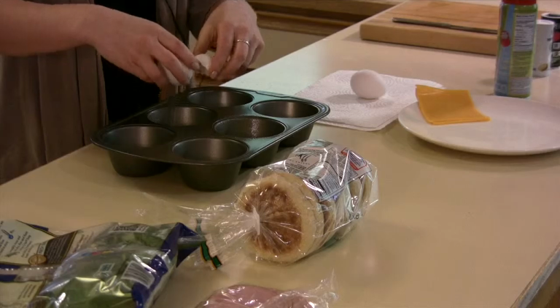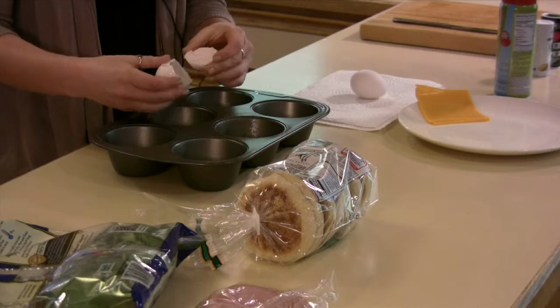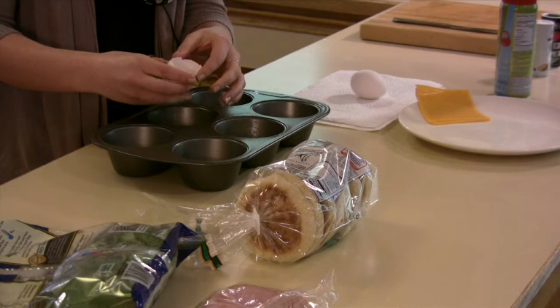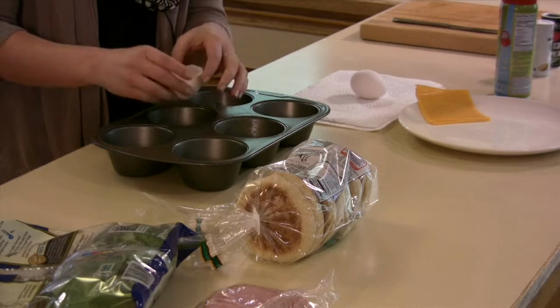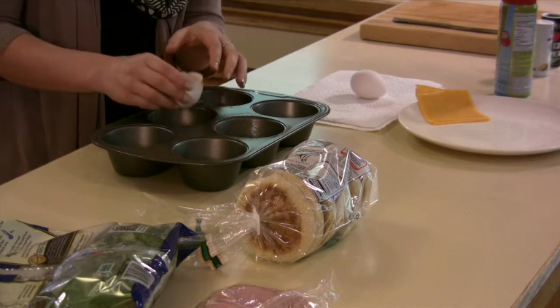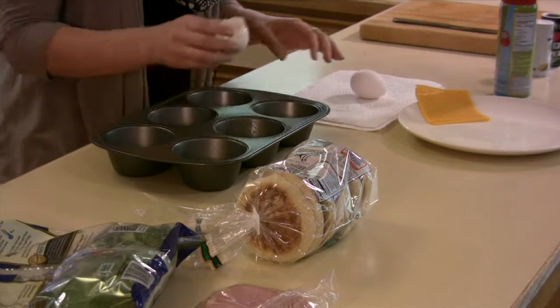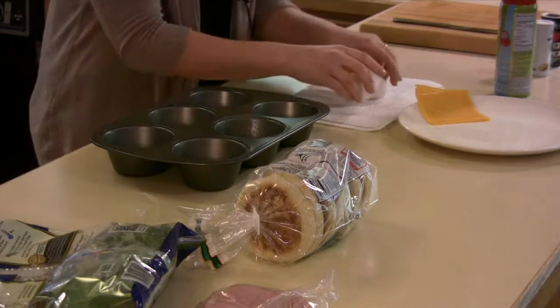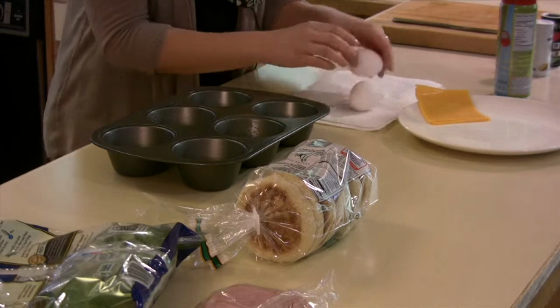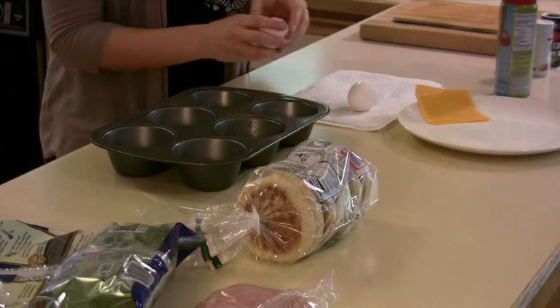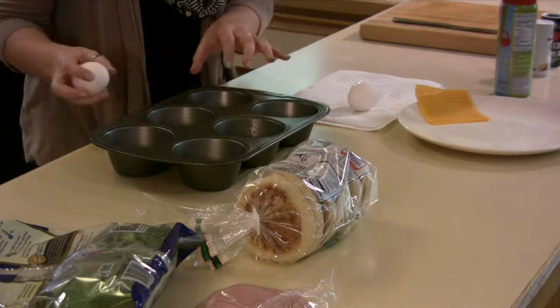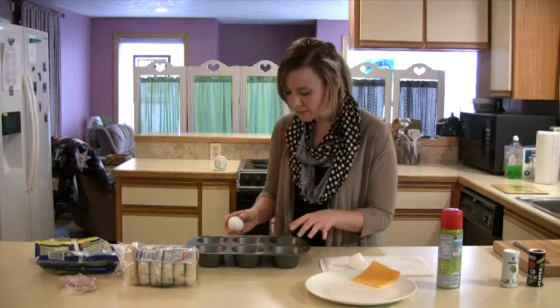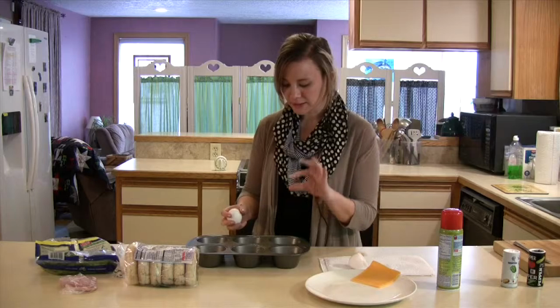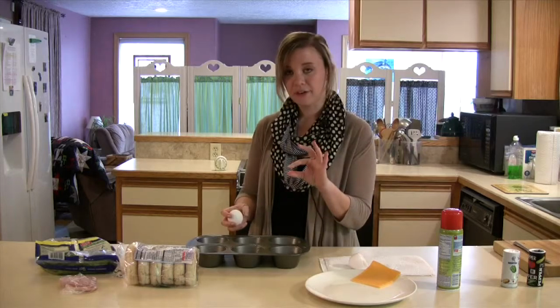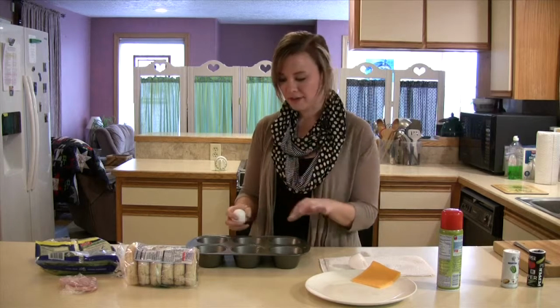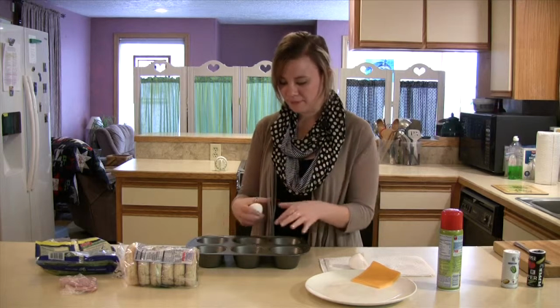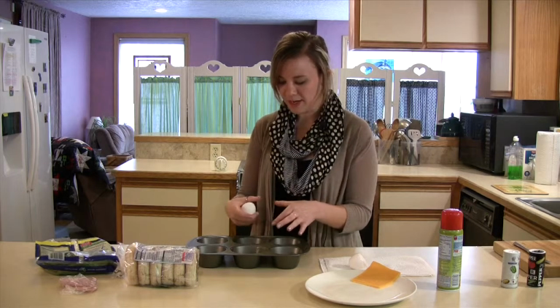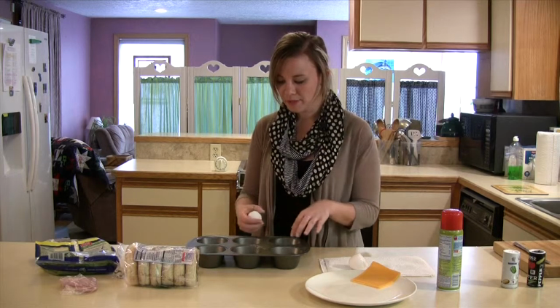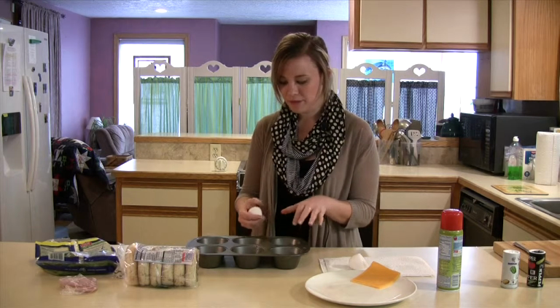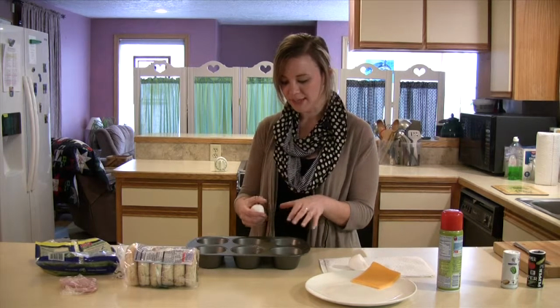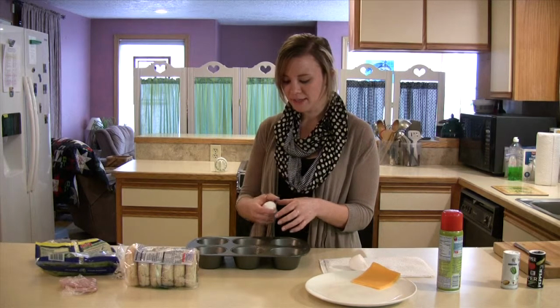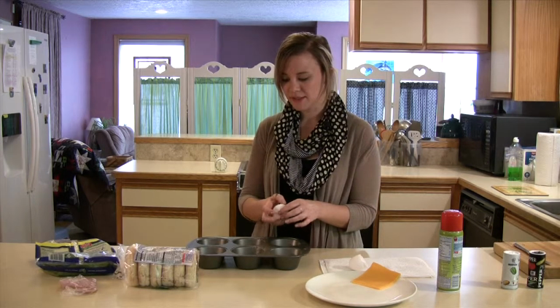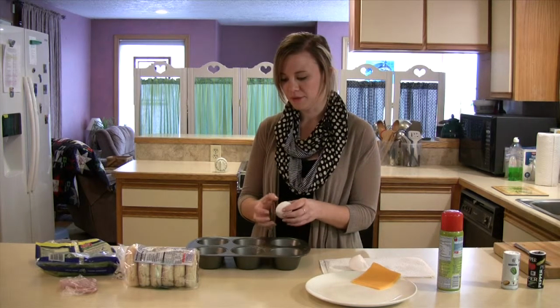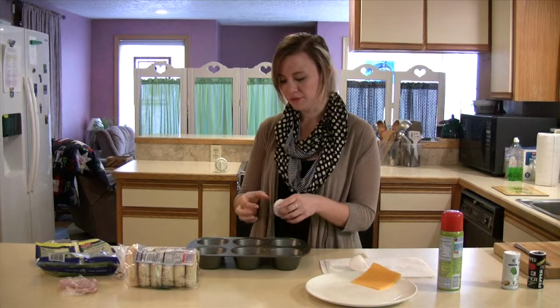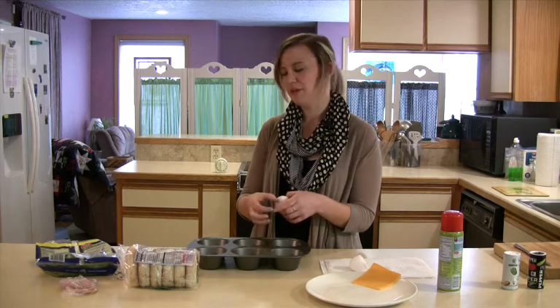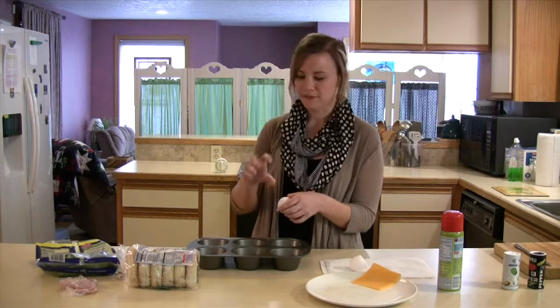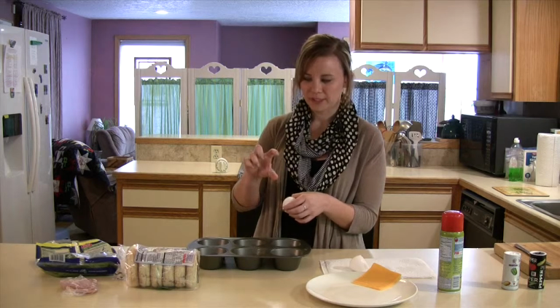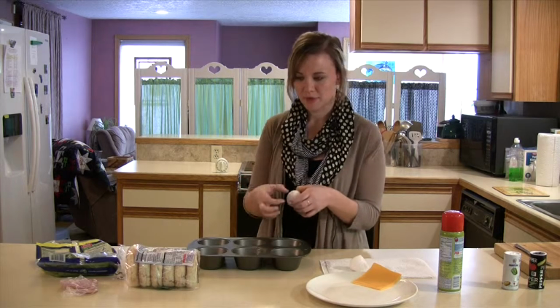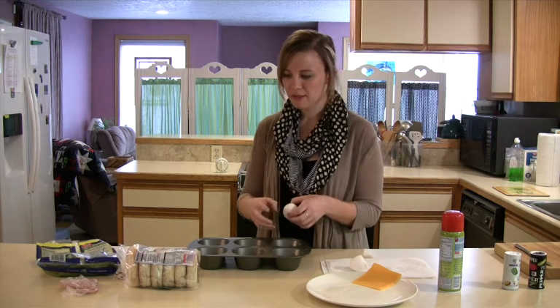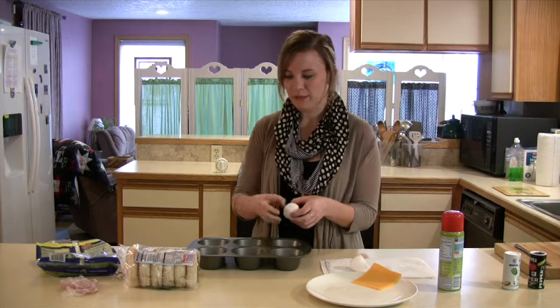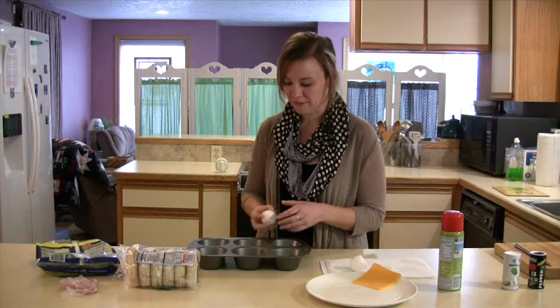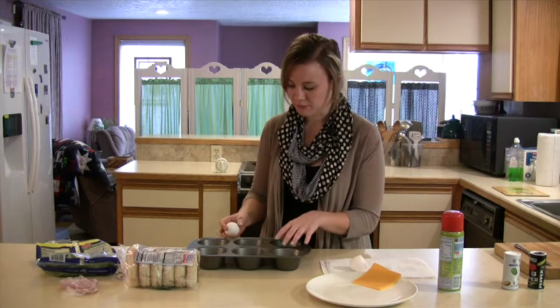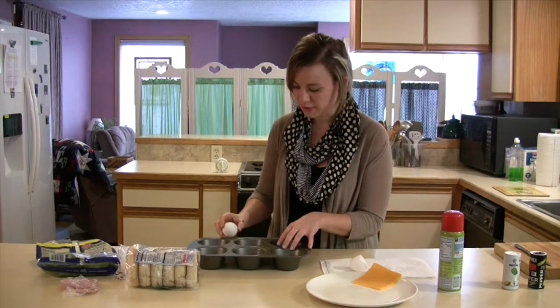I'm using a jumbo muffin pan so that the eggs are a little thinner and they spread out bigger. You can use any size, but if you use a smaller one then they're going to be deeper and maybe not fit on the English muffin as well.